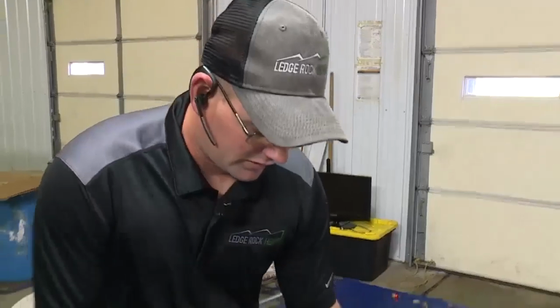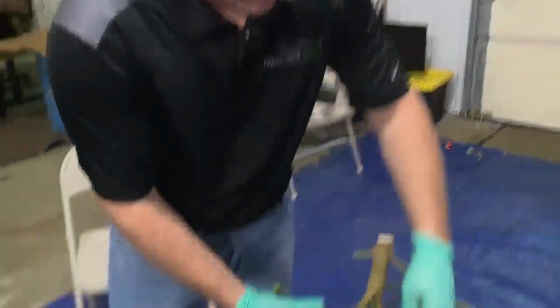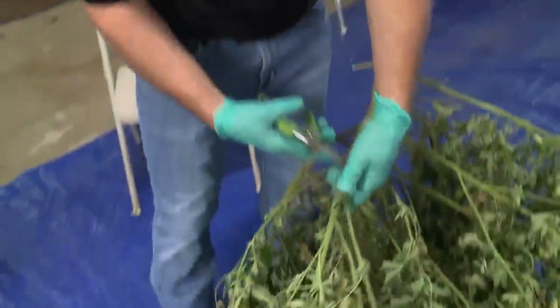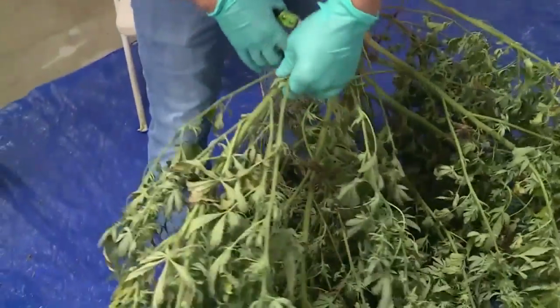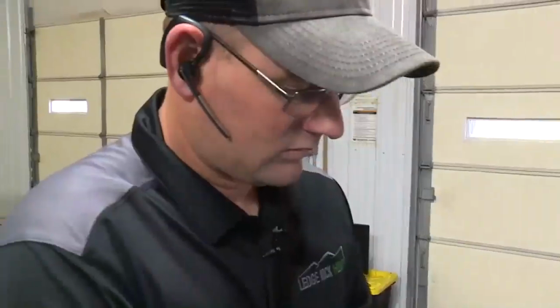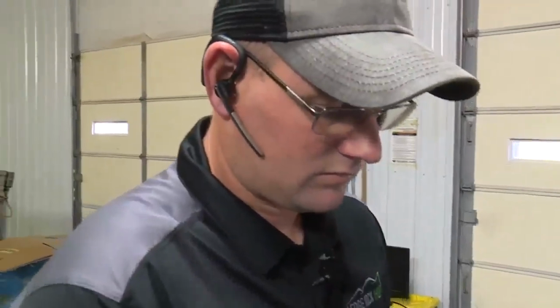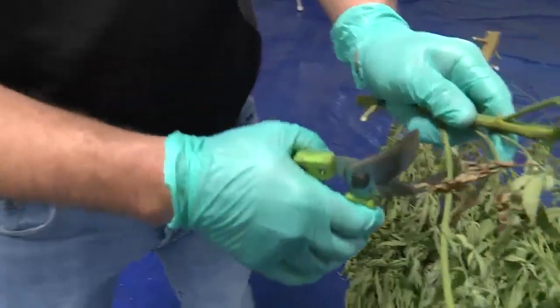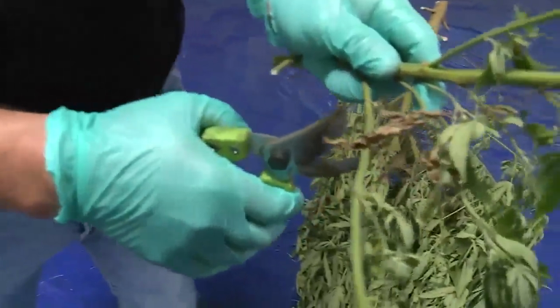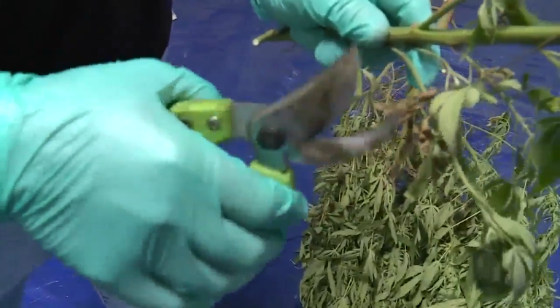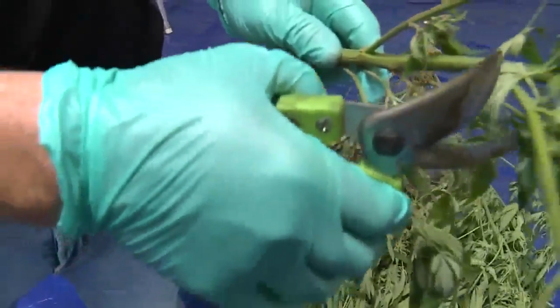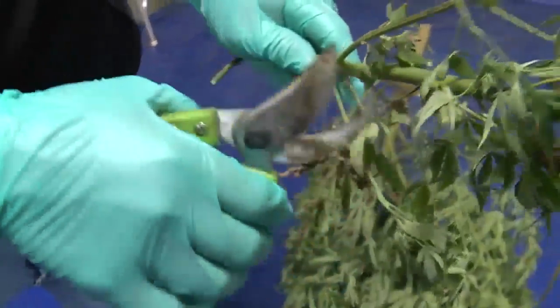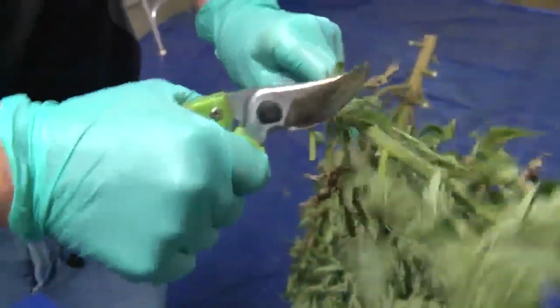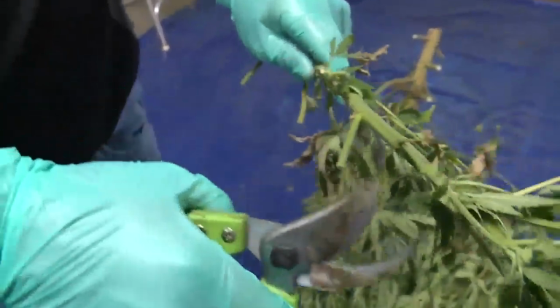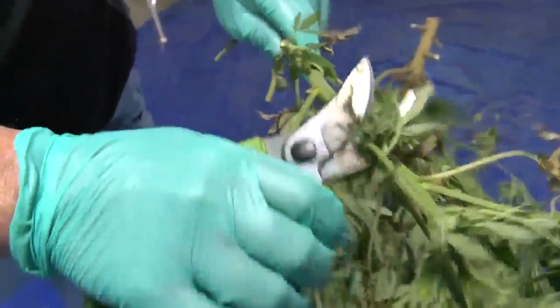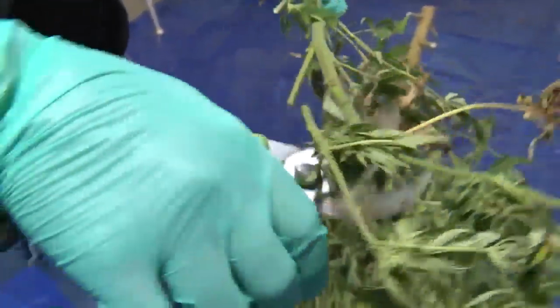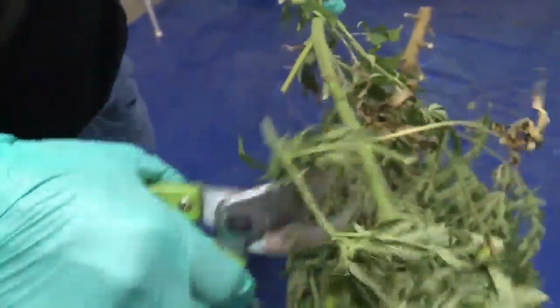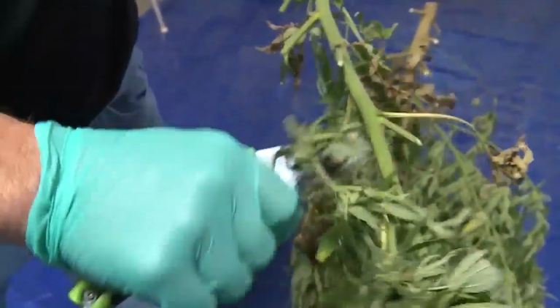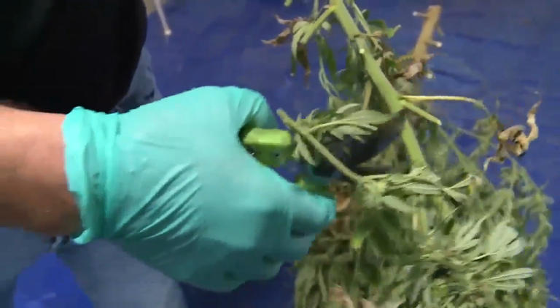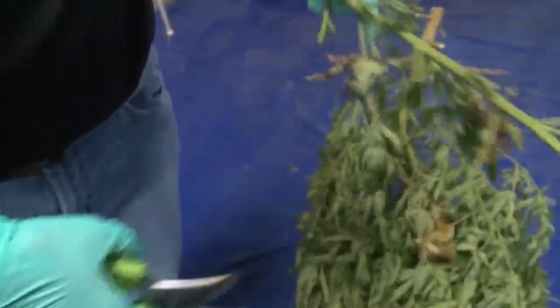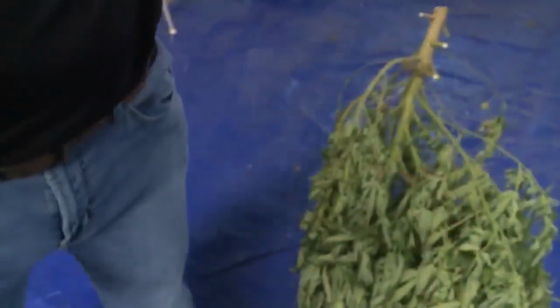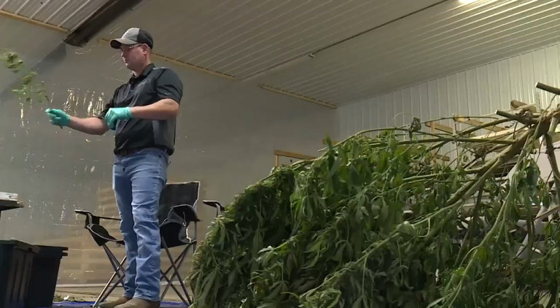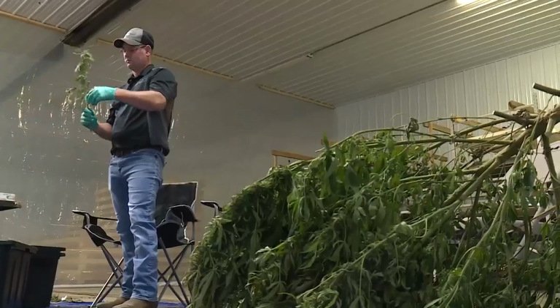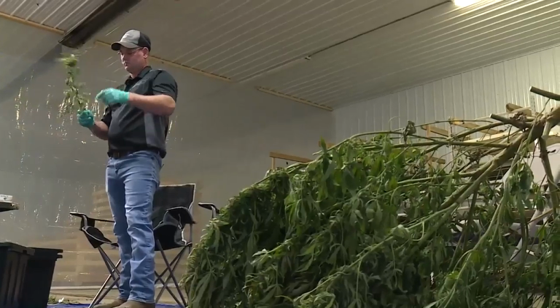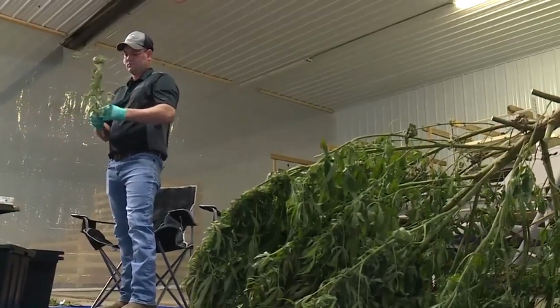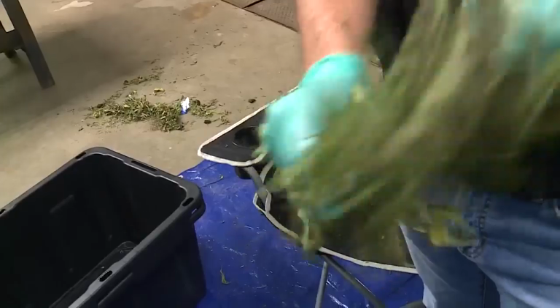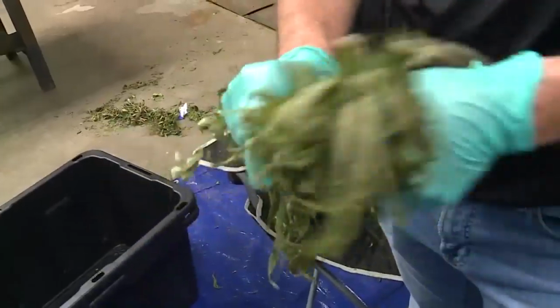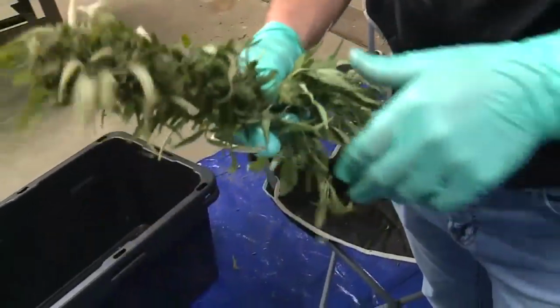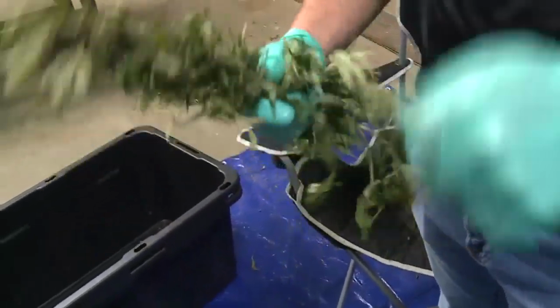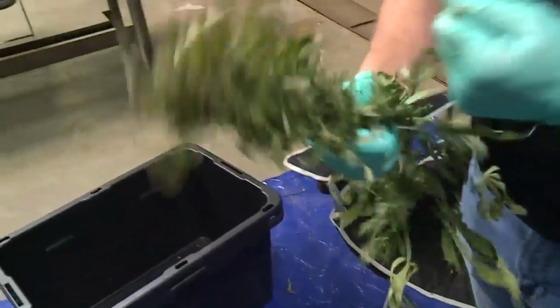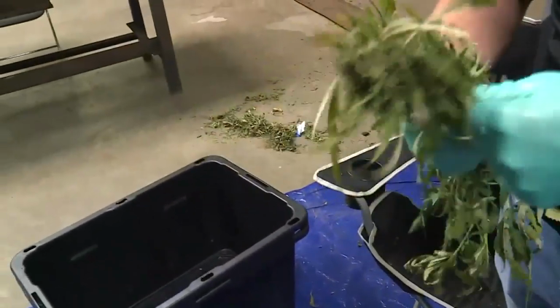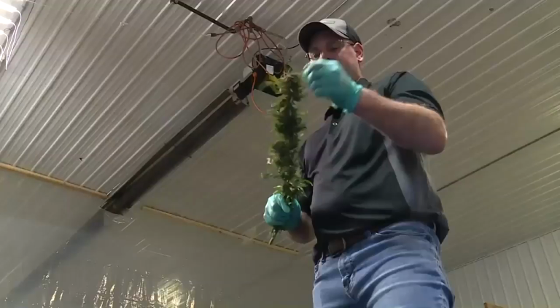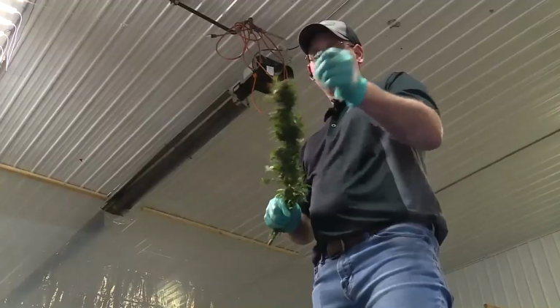We'll bring it into the facility, take those branches, cut them down into smaller quantities. Then it's time to defoliate — basically take off the leaves Wheezy doesn't need.